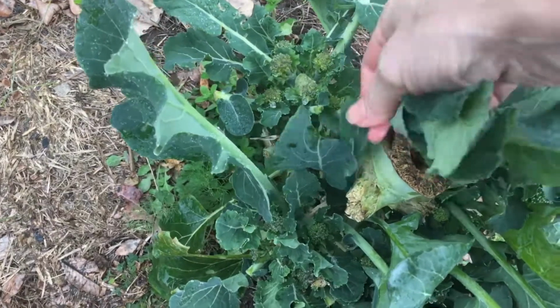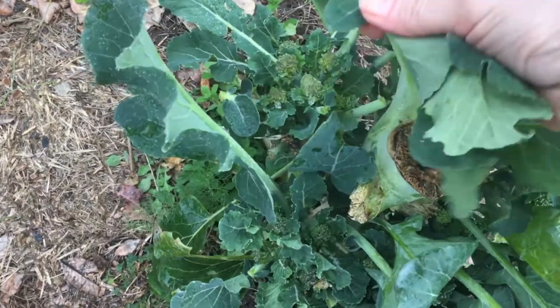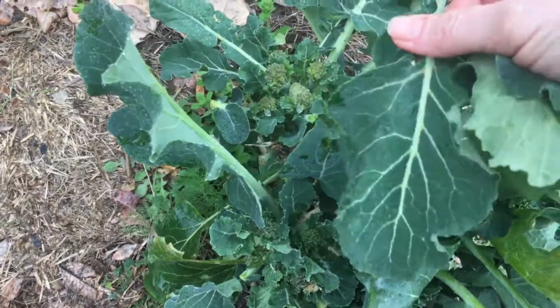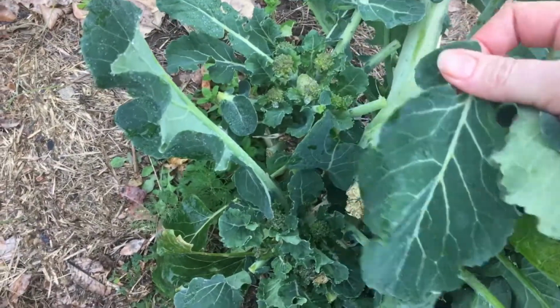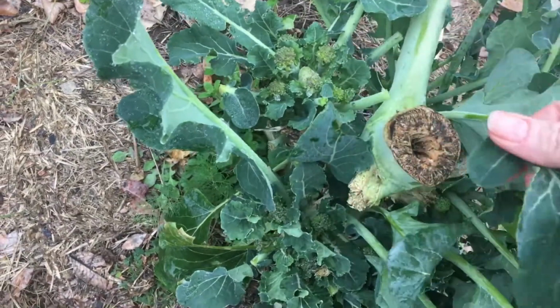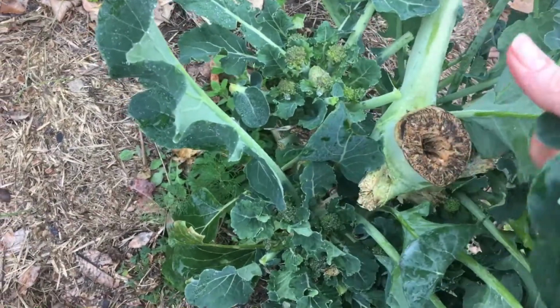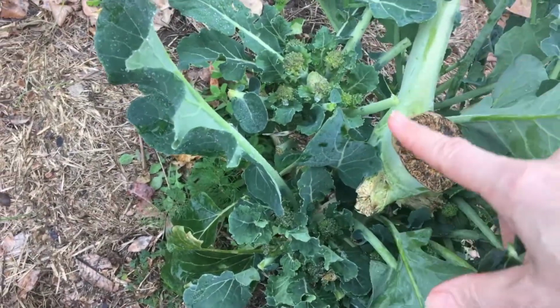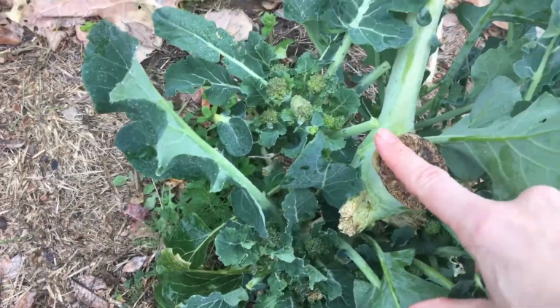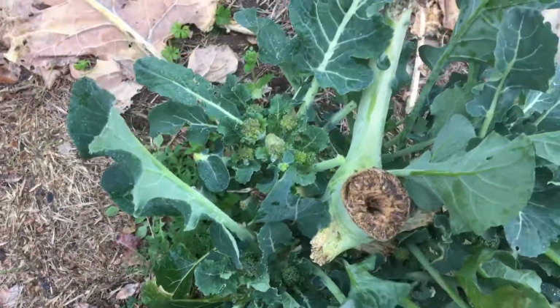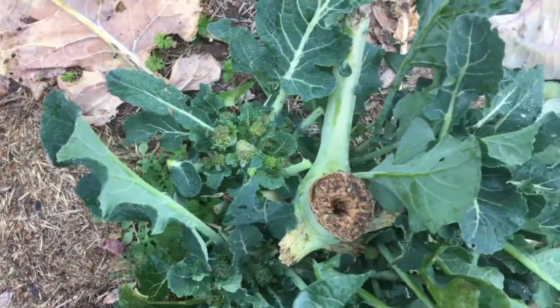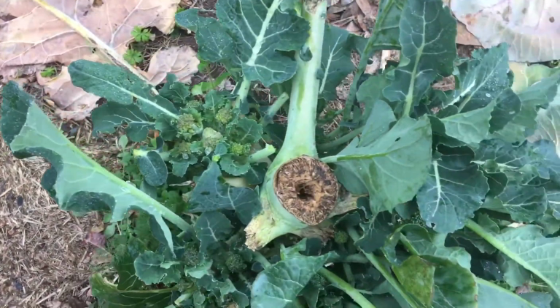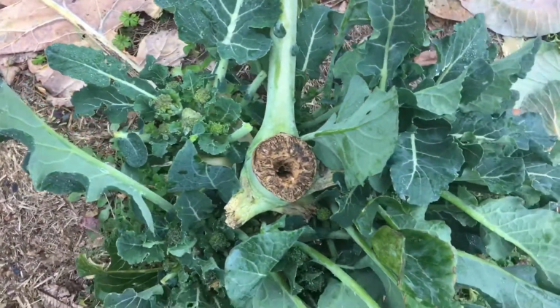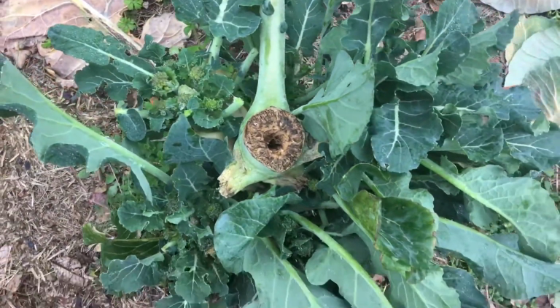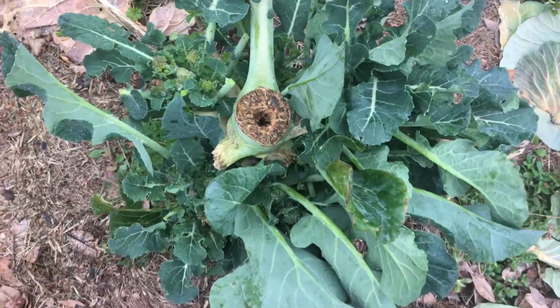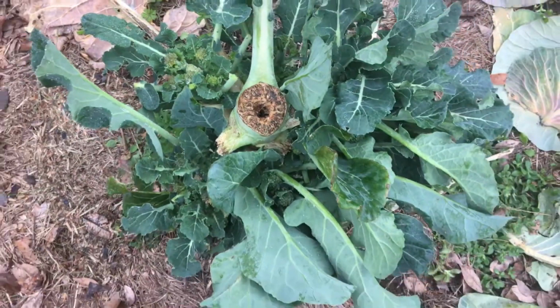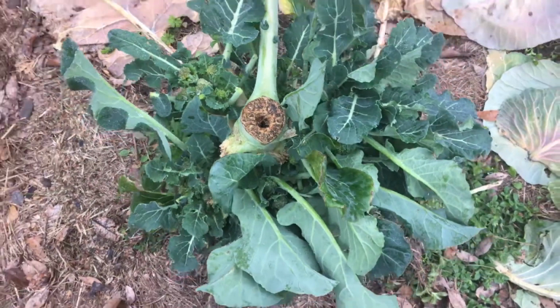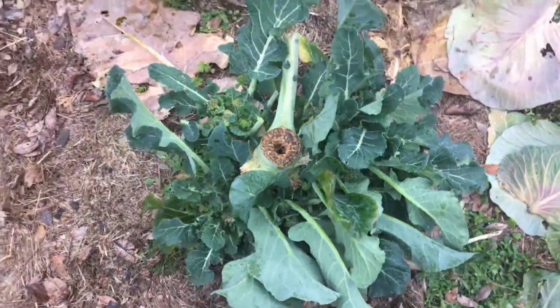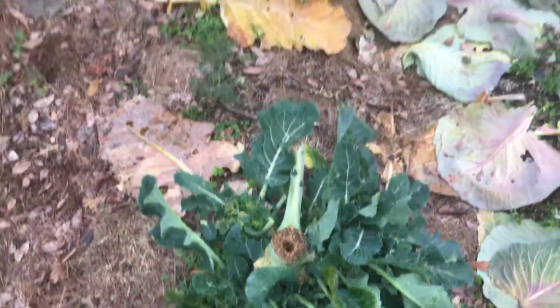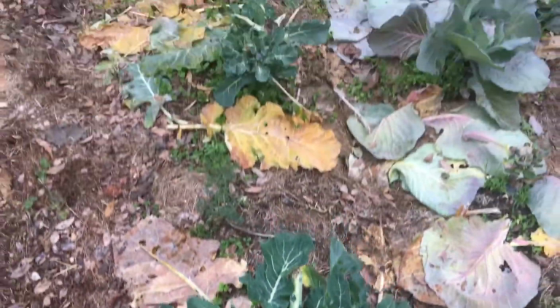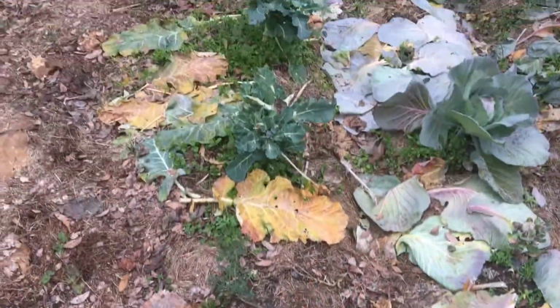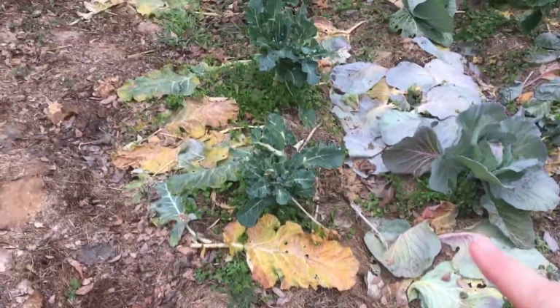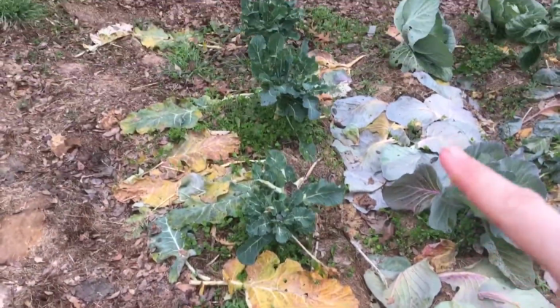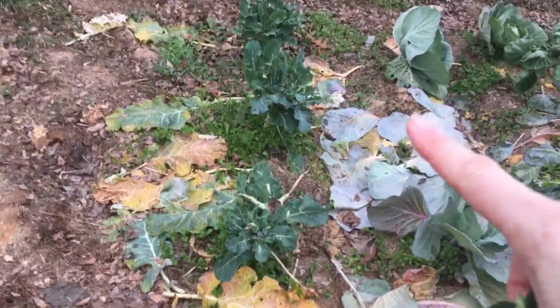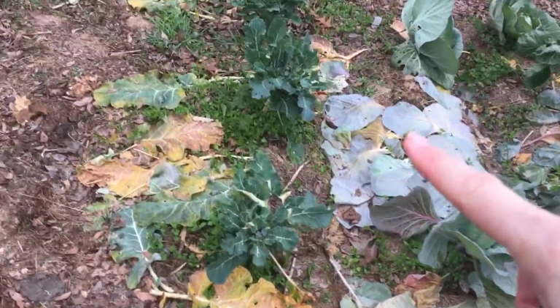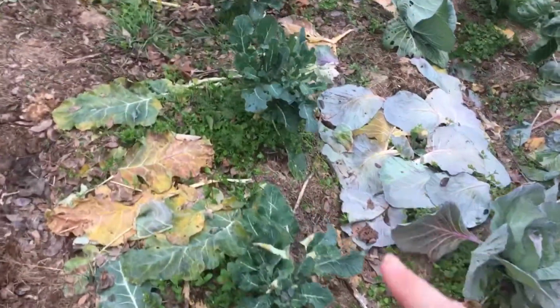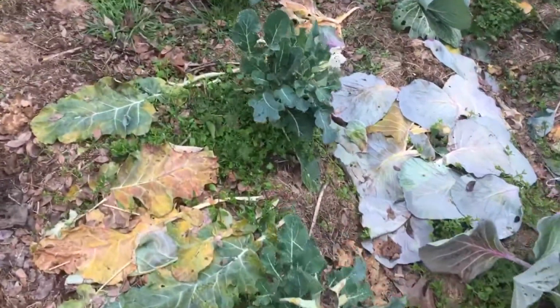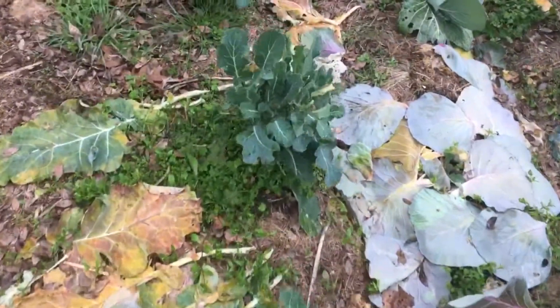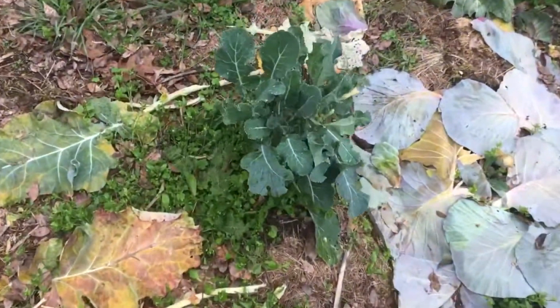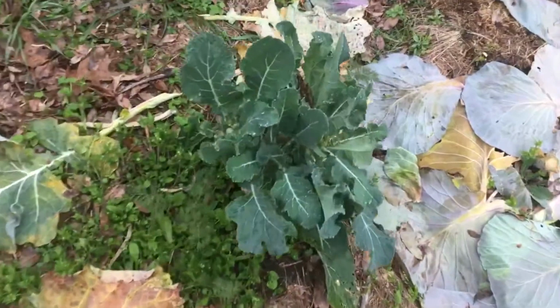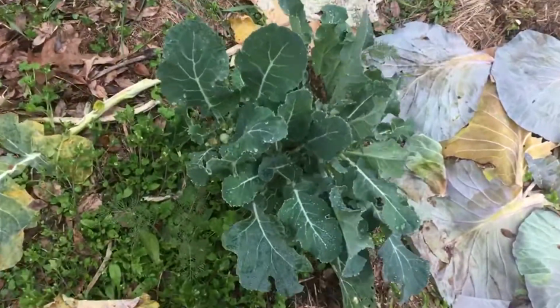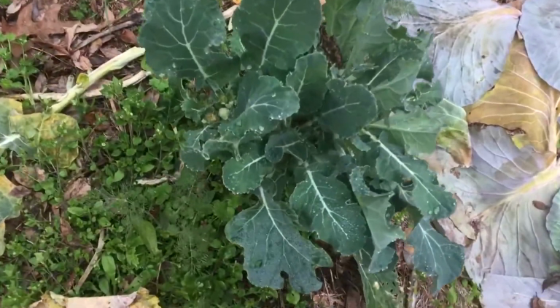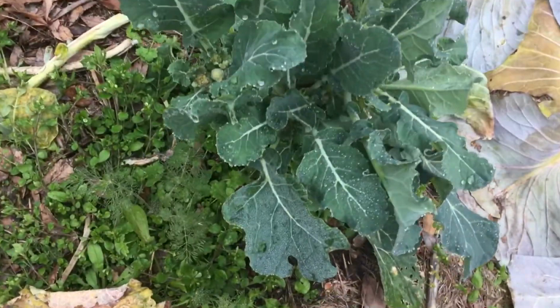So good! And we've had frost and snow and it just keeps — they just keep producing the little side shoots. So don't give up on your broccoli.